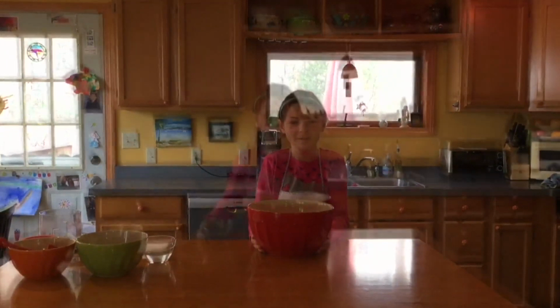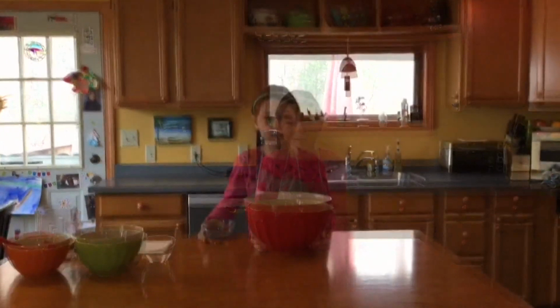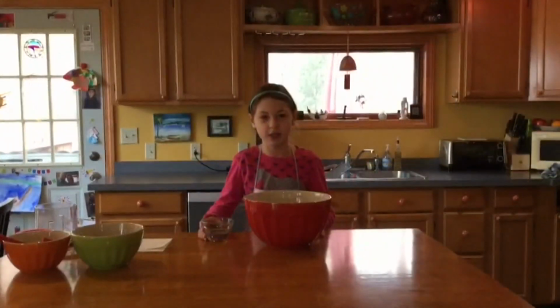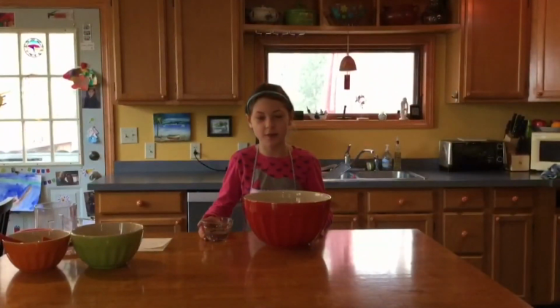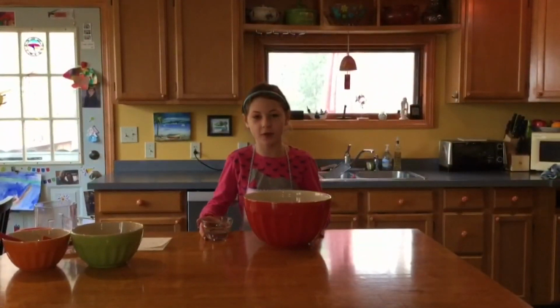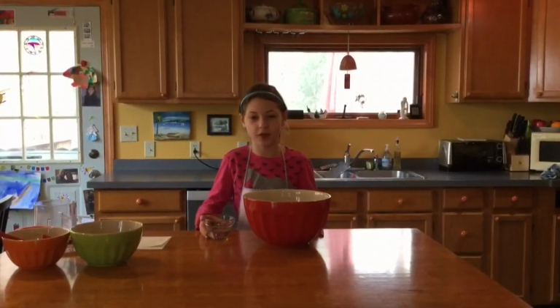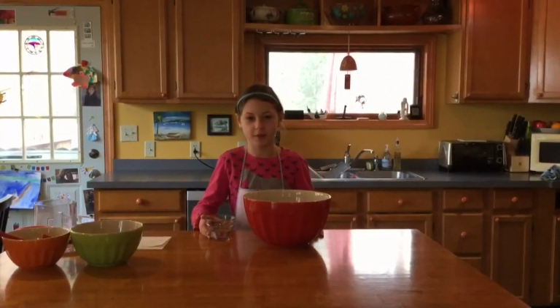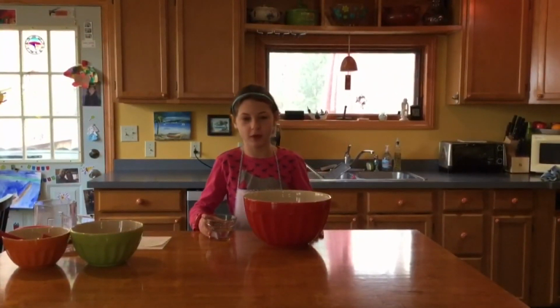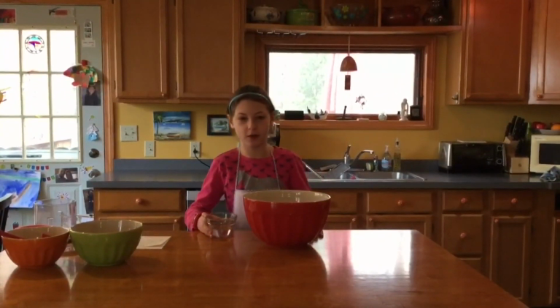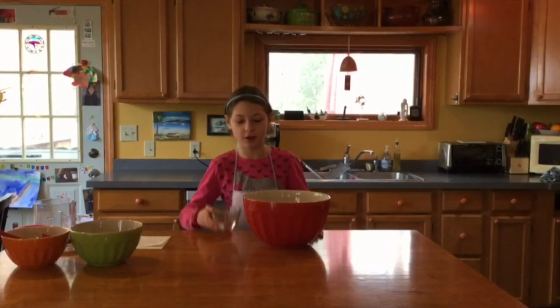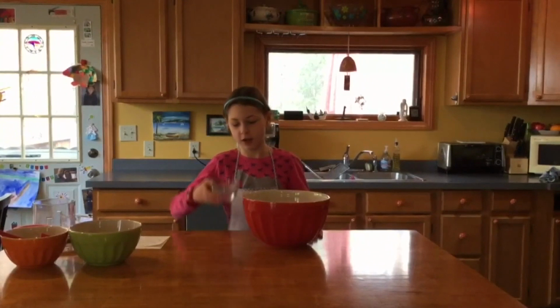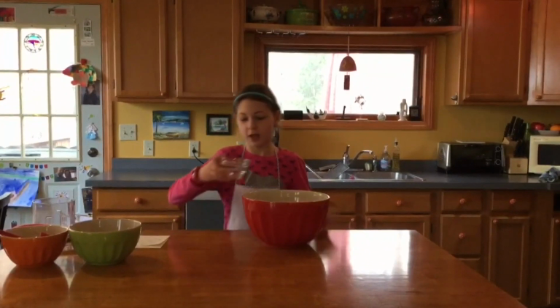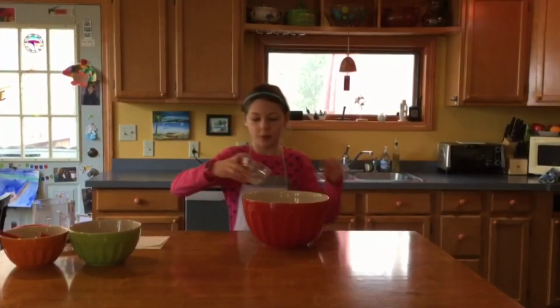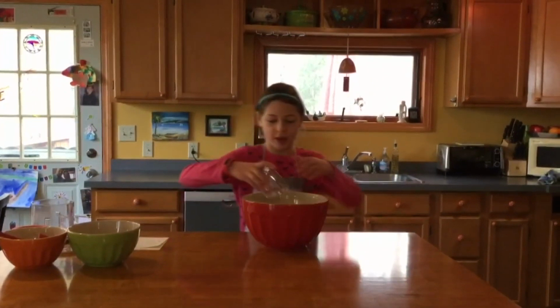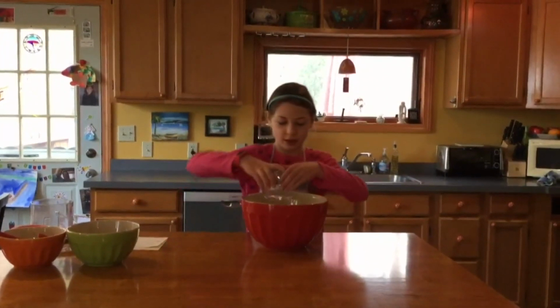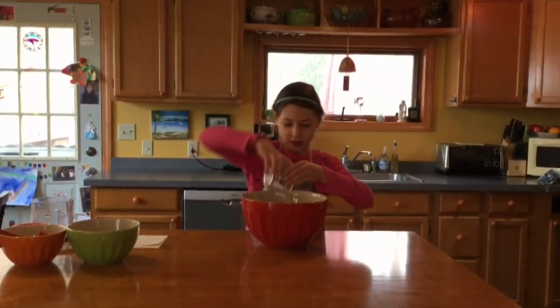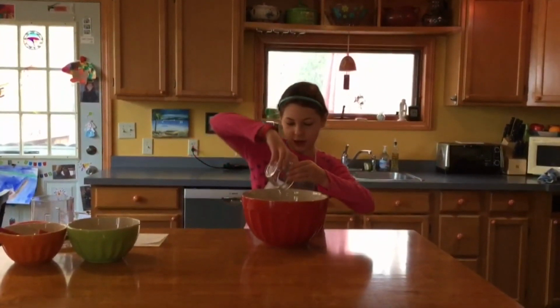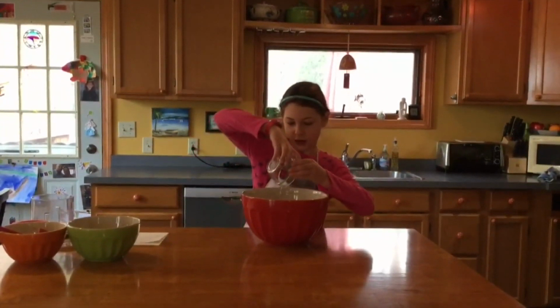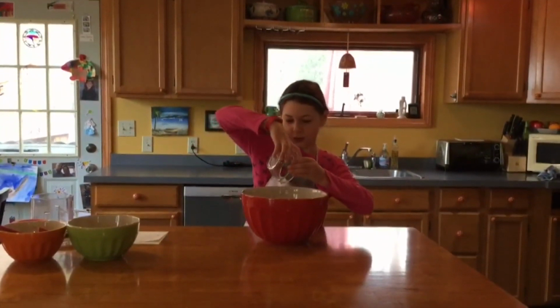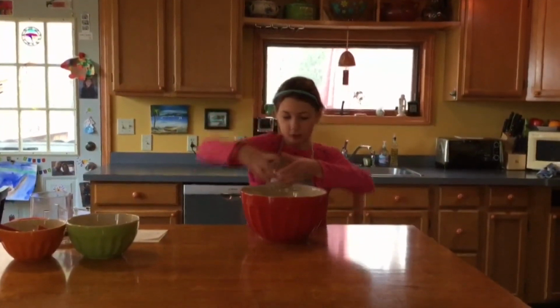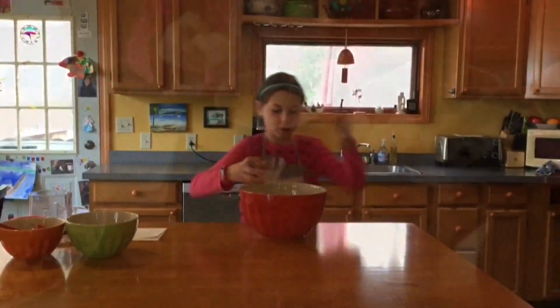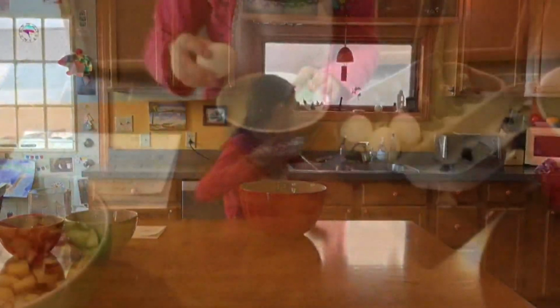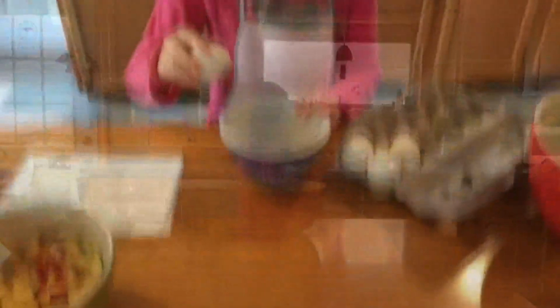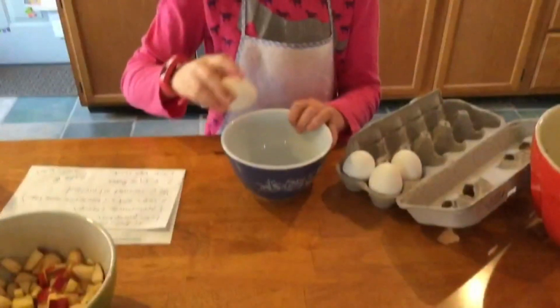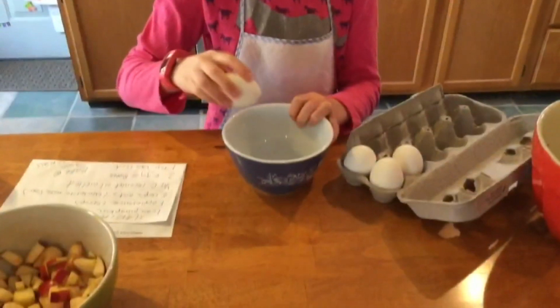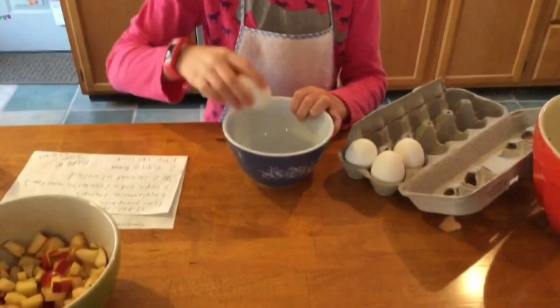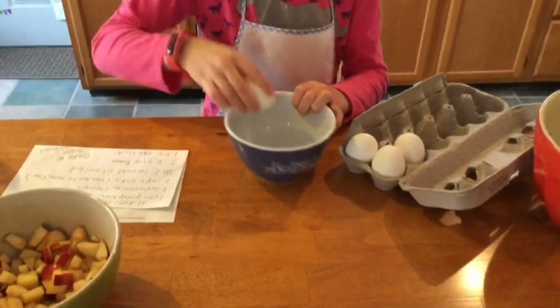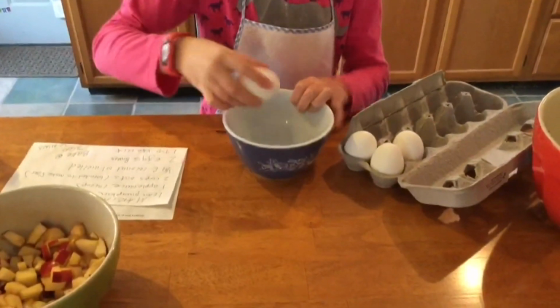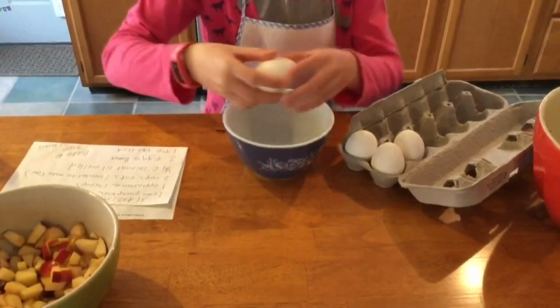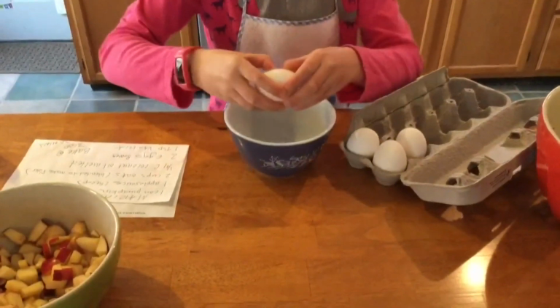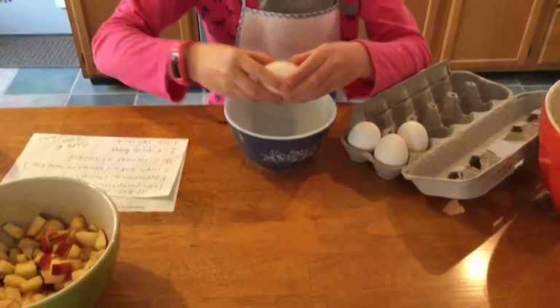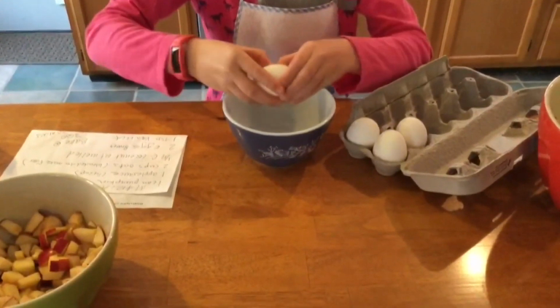Next you'll need to melt one-fourth a cup of coconut oil and pour that in your bowl. Next you'll need to crack two eggs in a bowl.